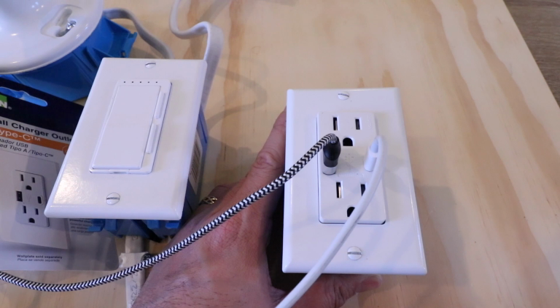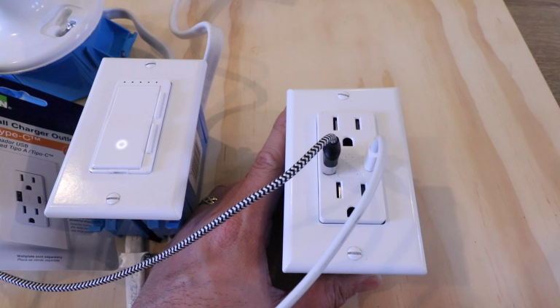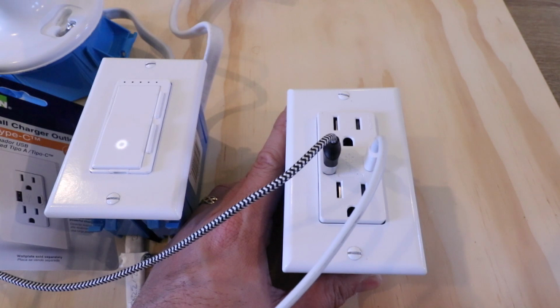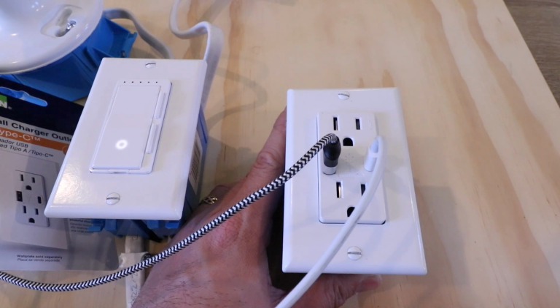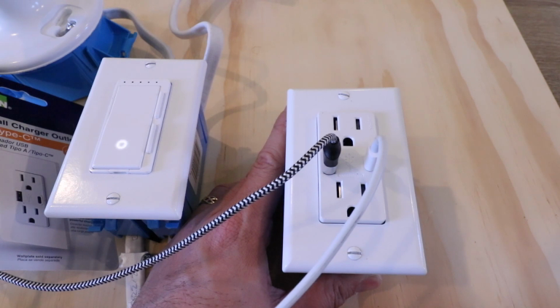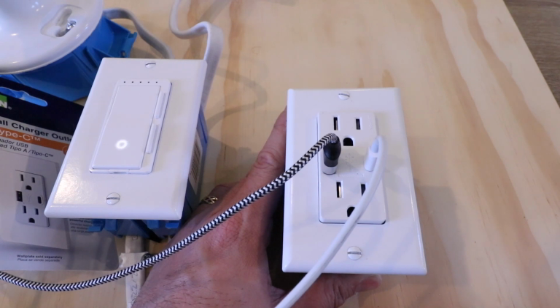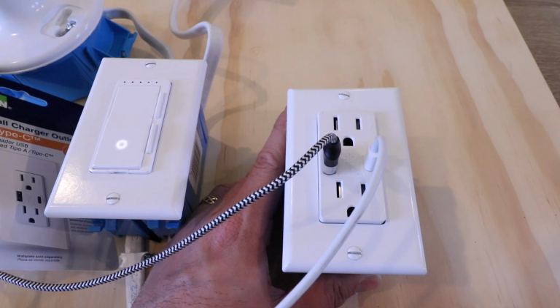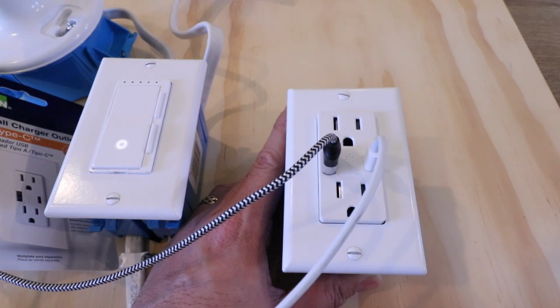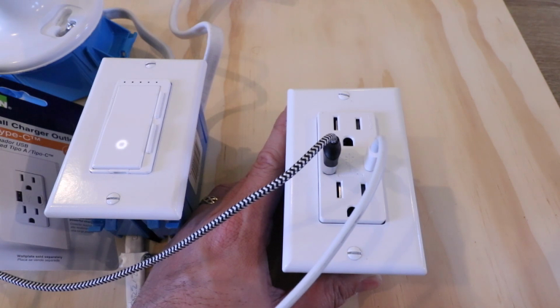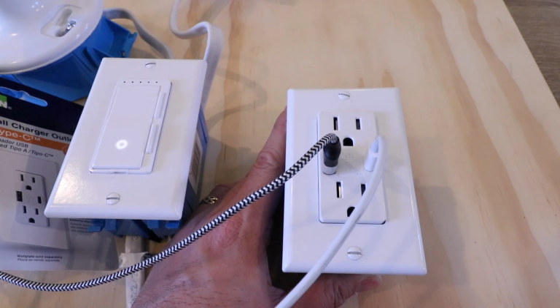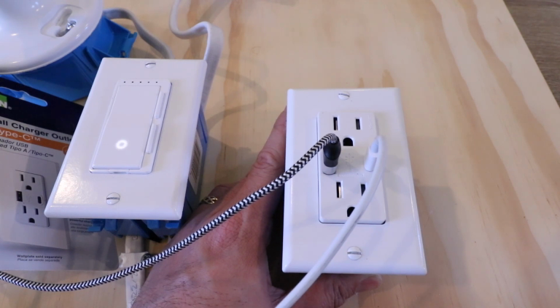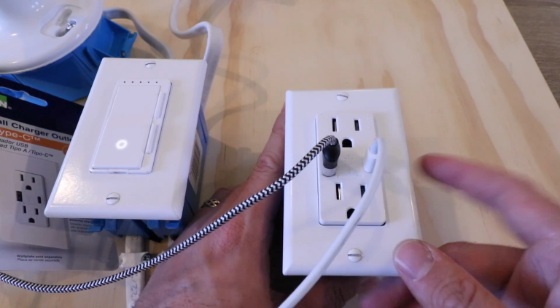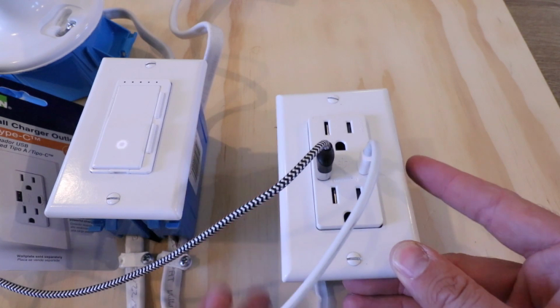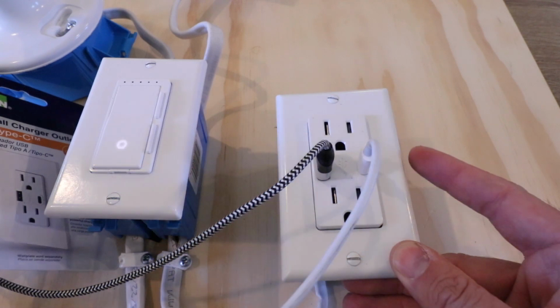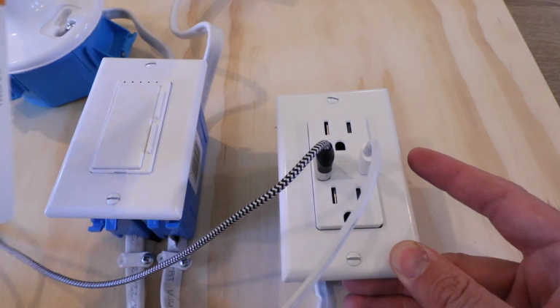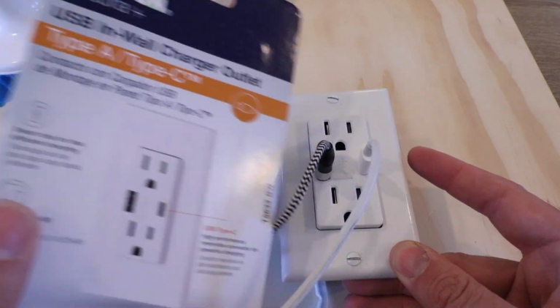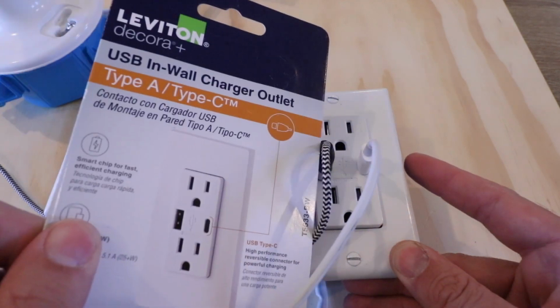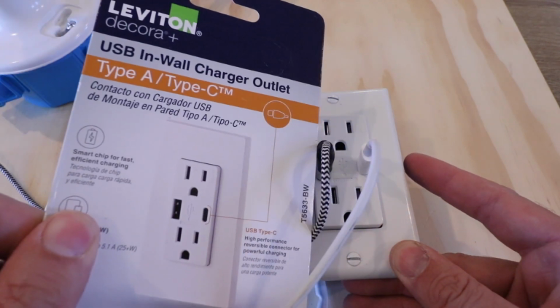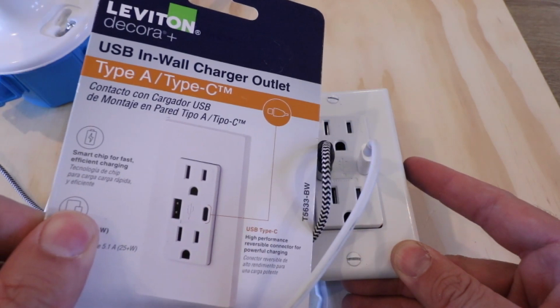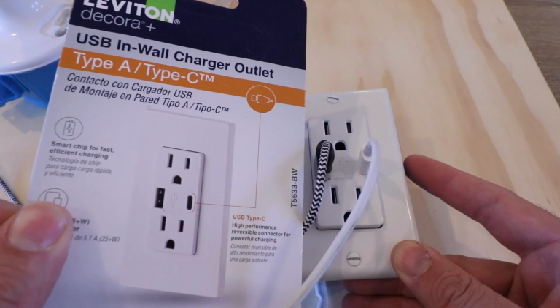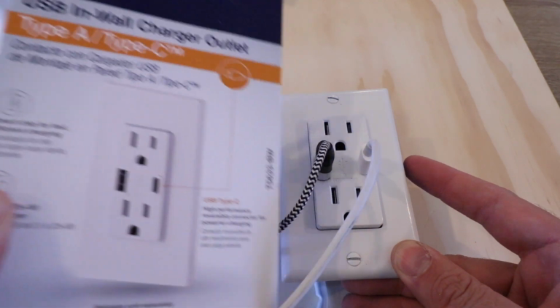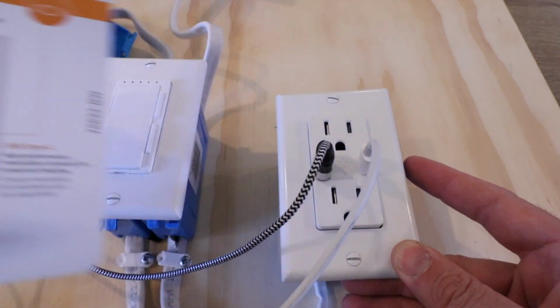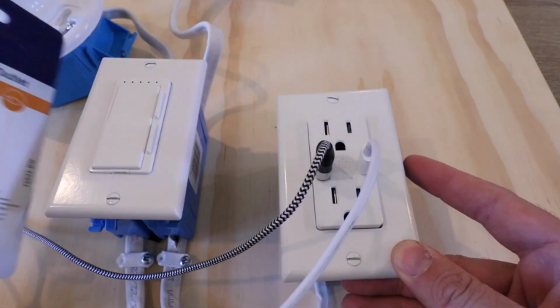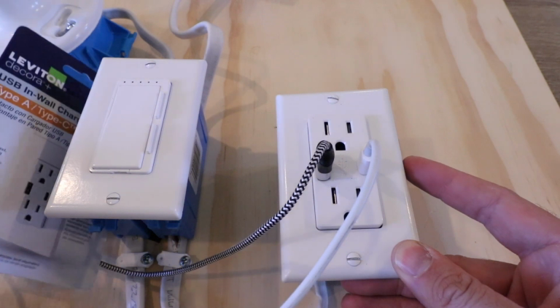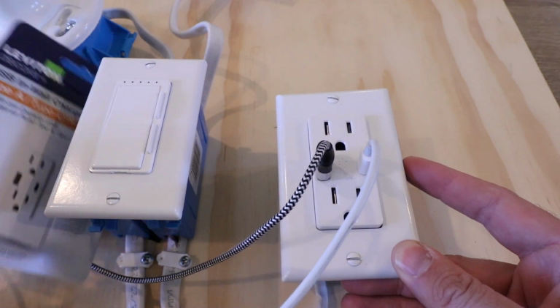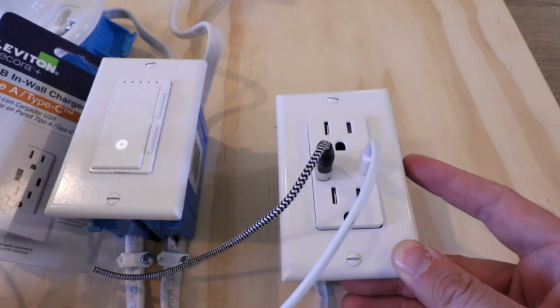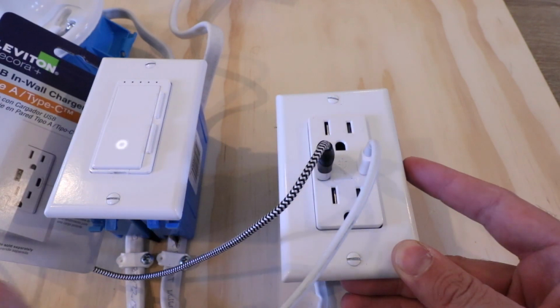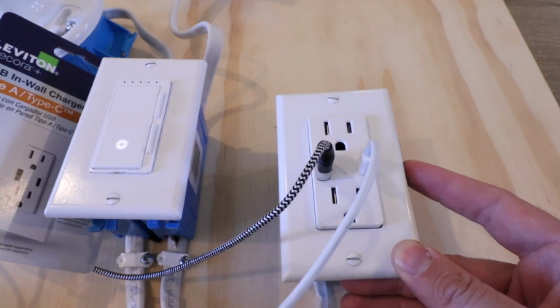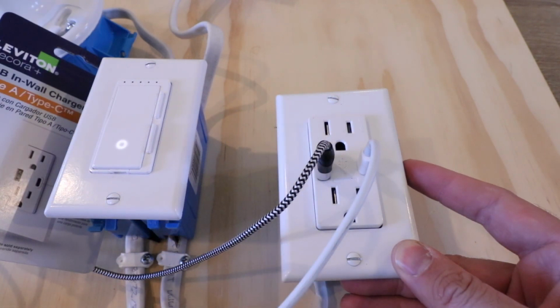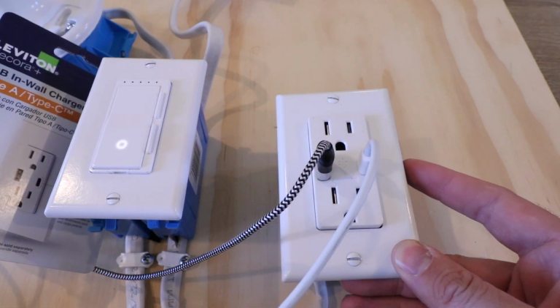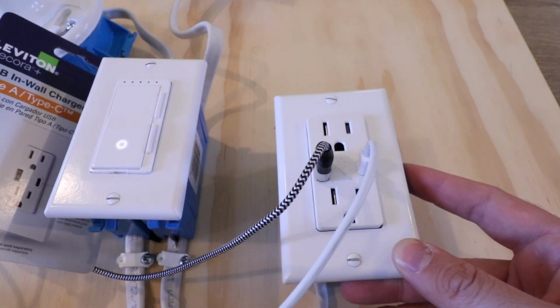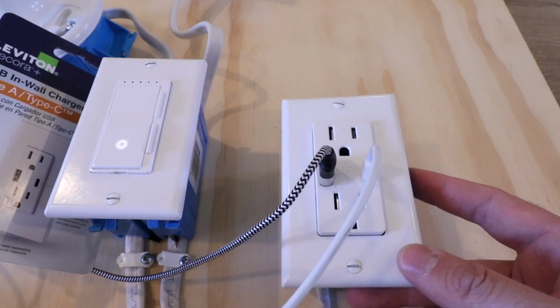Please give me that thumbs up, subscribe, and click any of the links below if you want to support us. We'll also include a link to this particular type of in-wall charger in the links below. Thanks again for watching and we'll see you next time.